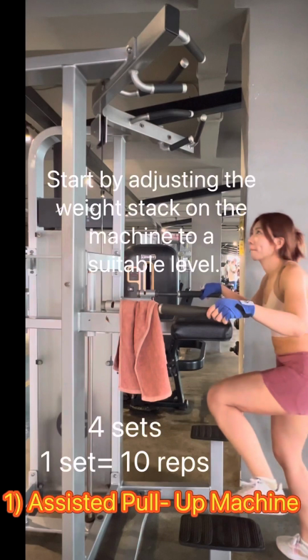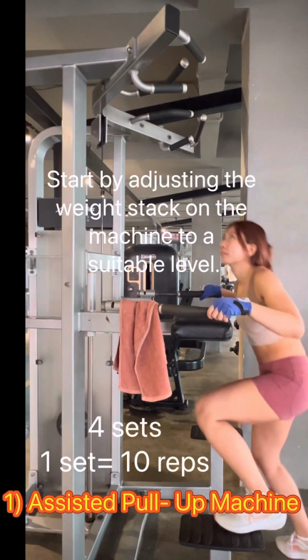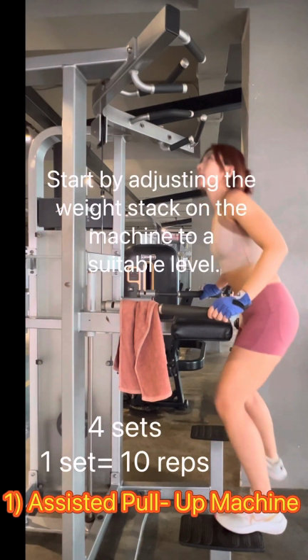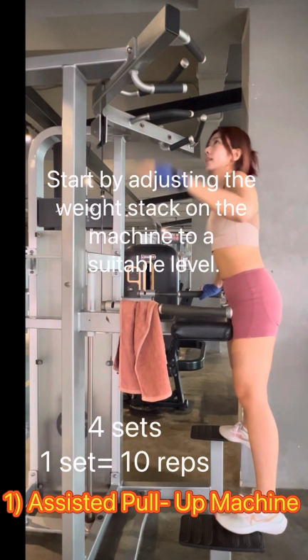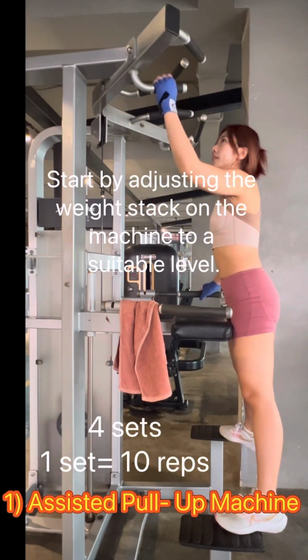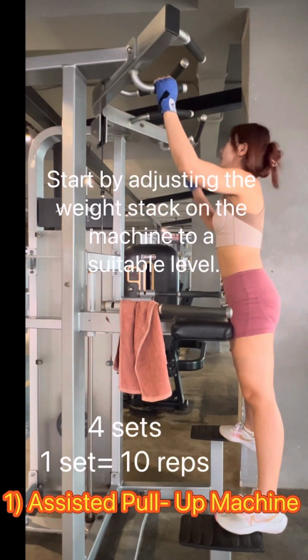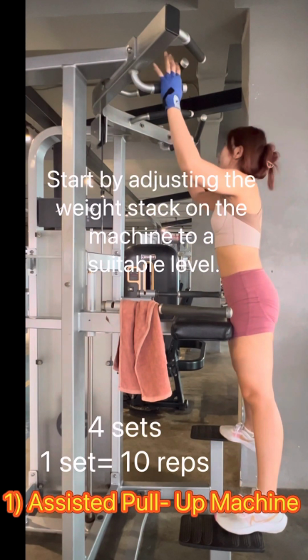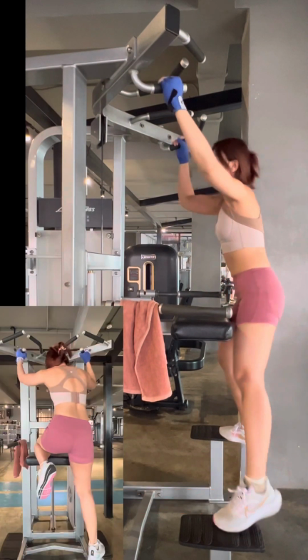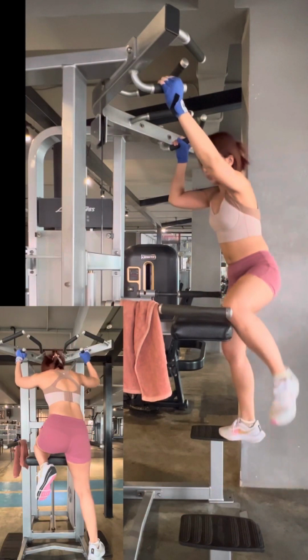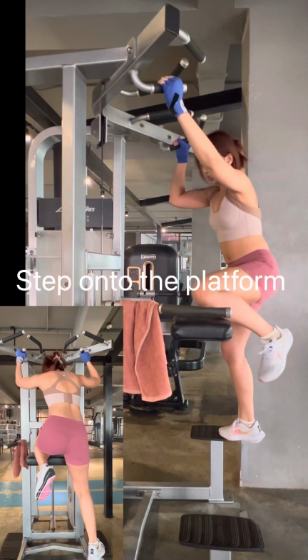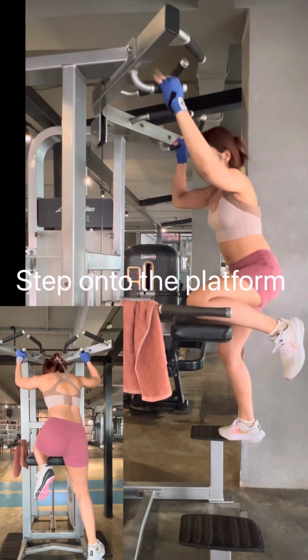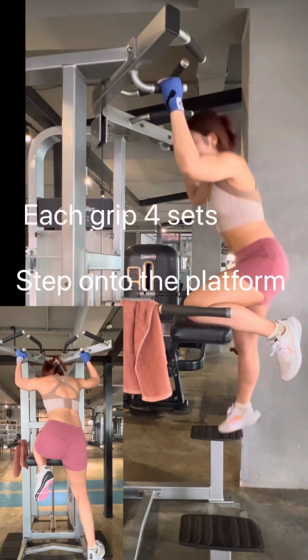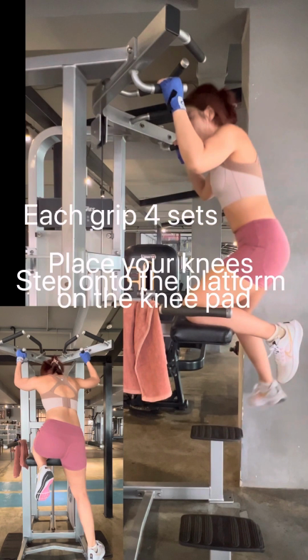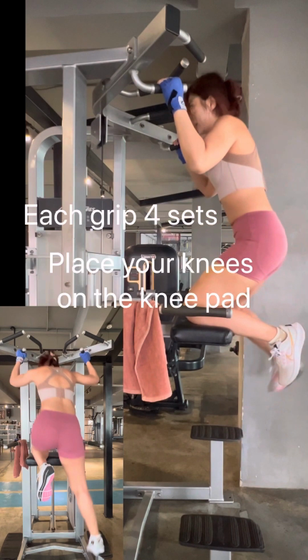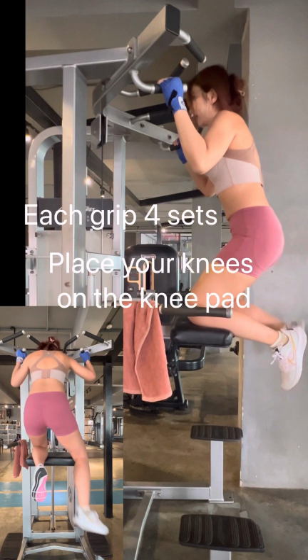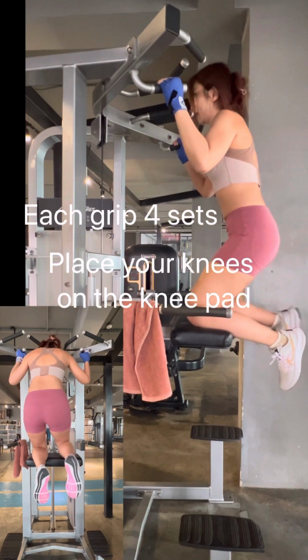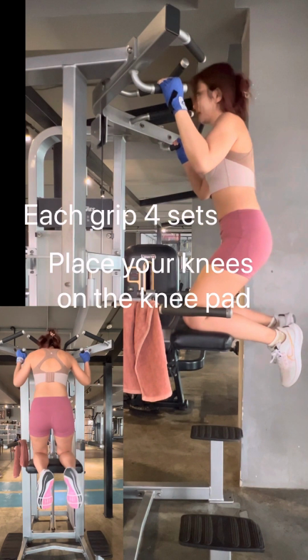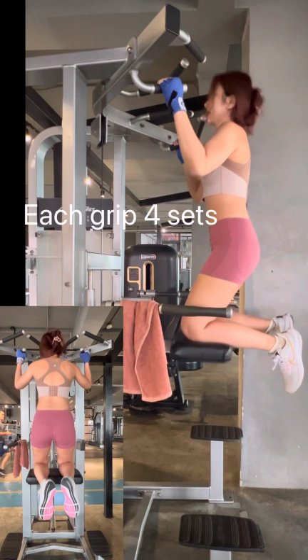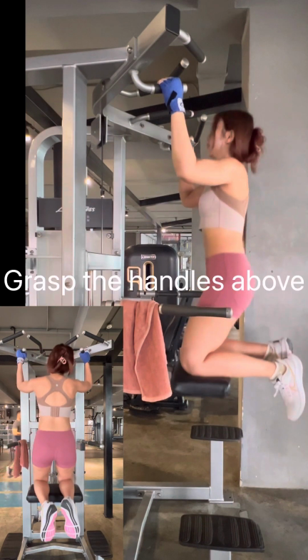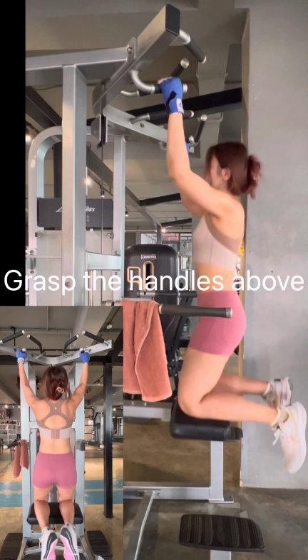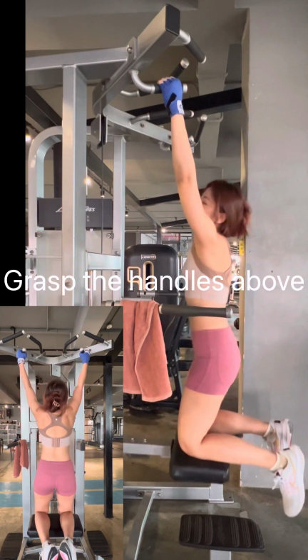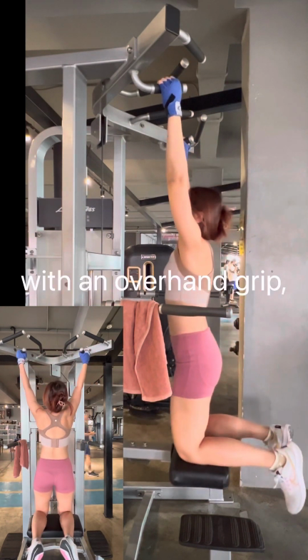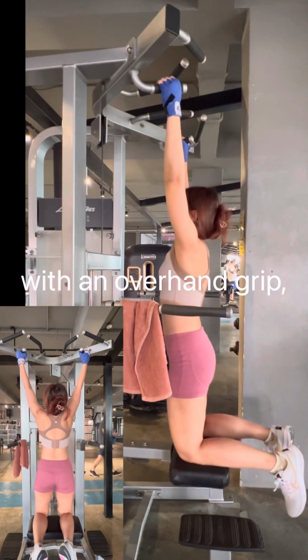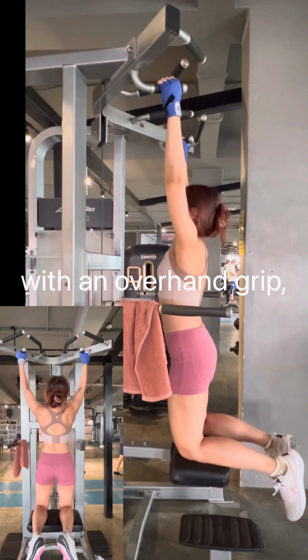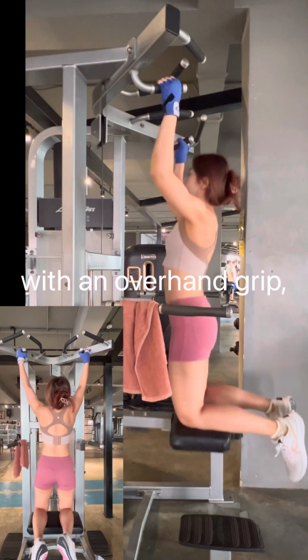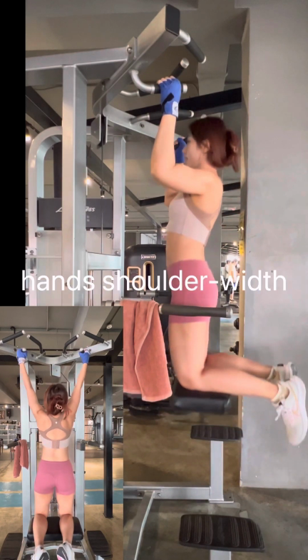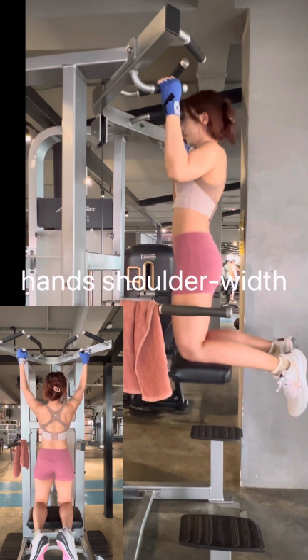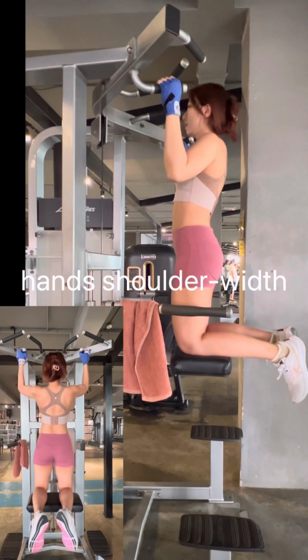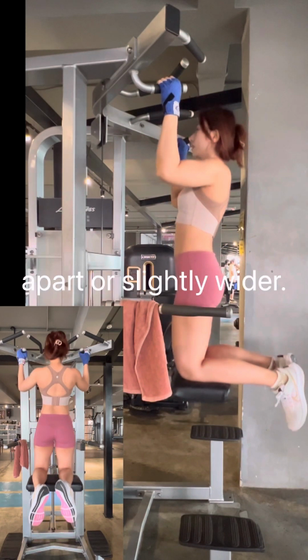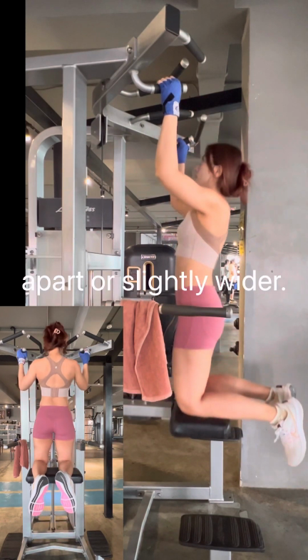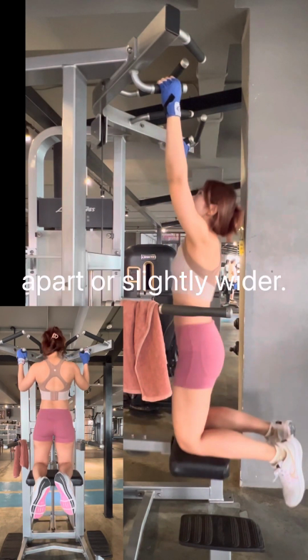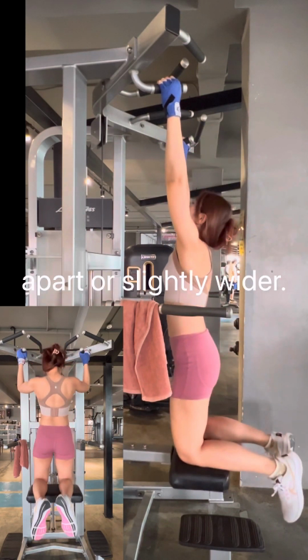Start by adjusting the weight stack on the machine to a suitable level. Step onto the platform and place your knees on the knee pad. Grab the handles above with an overhand grip, hands shoulder width apart or slightly wider.